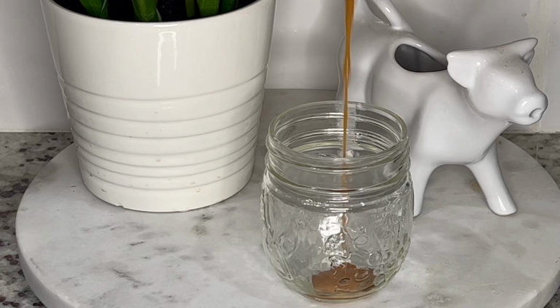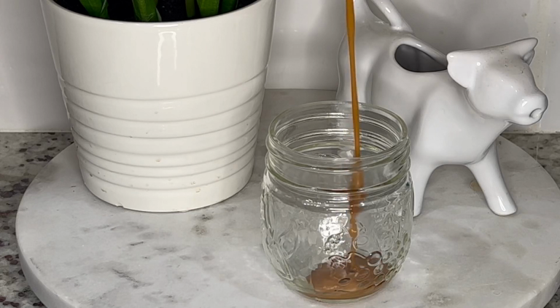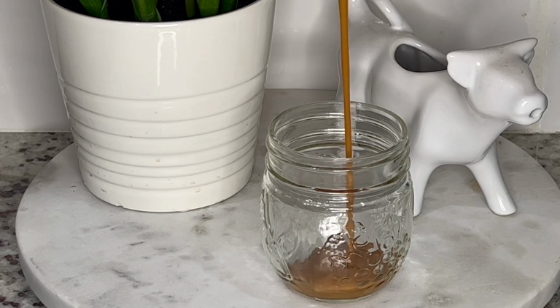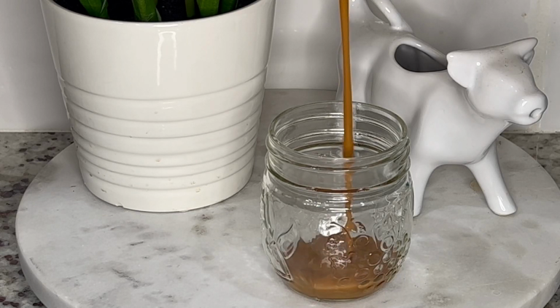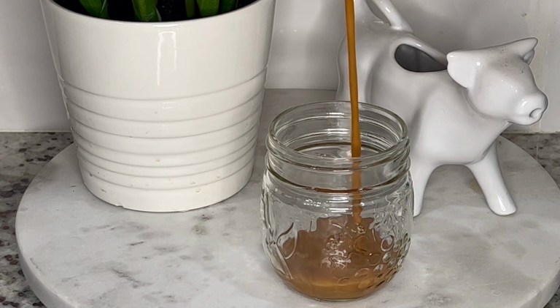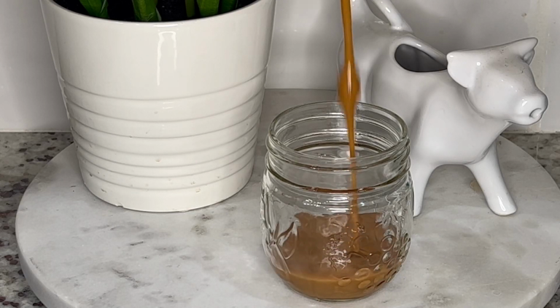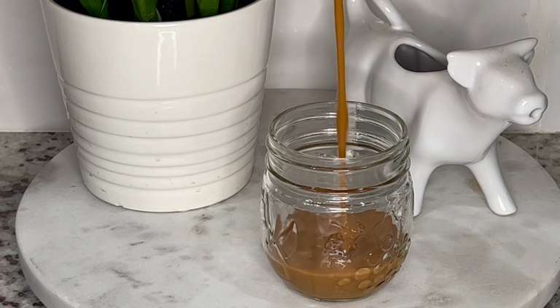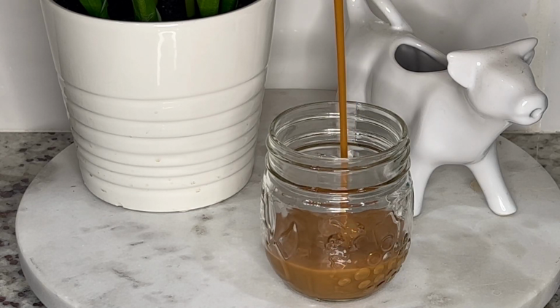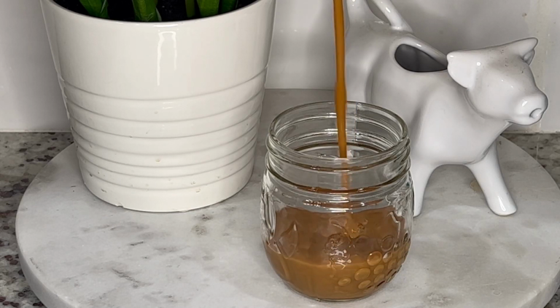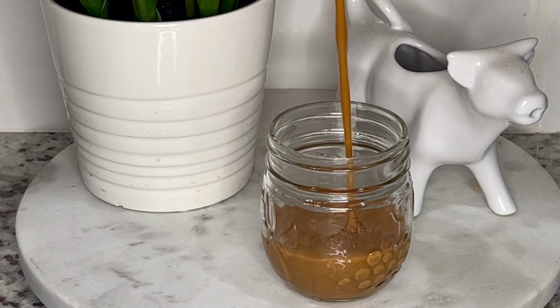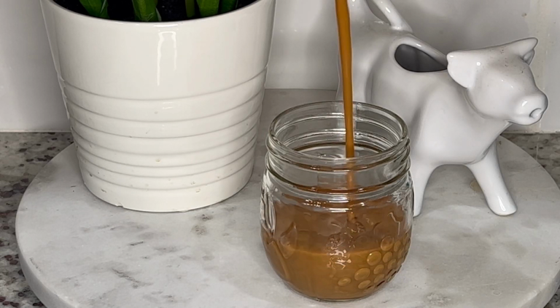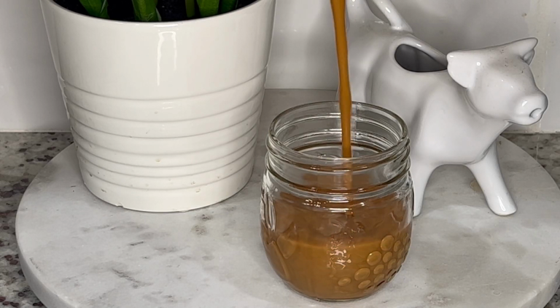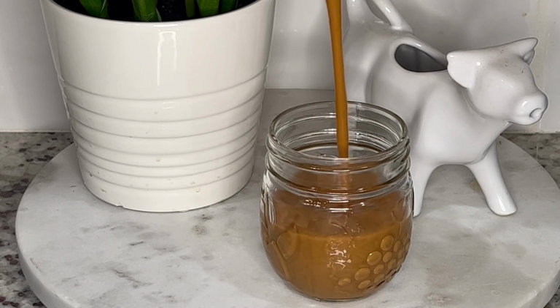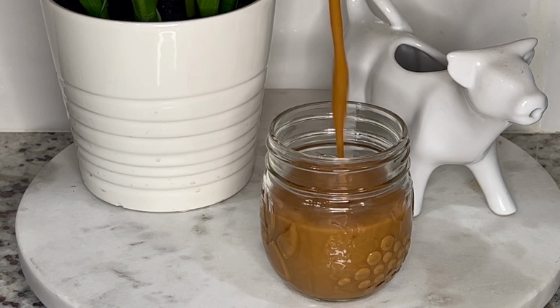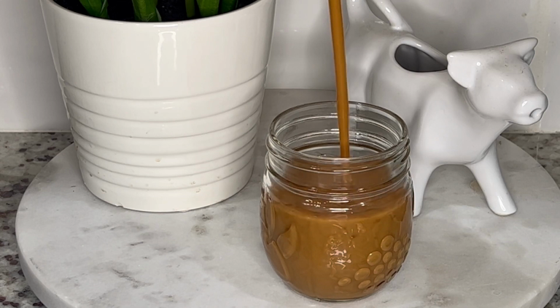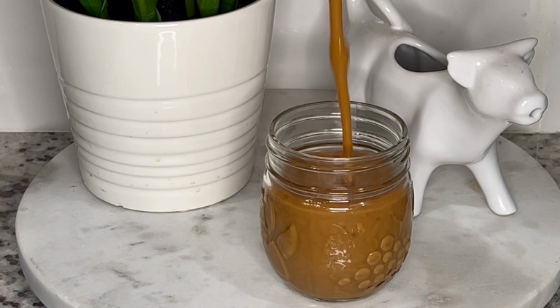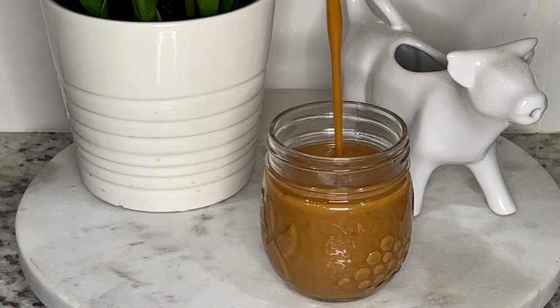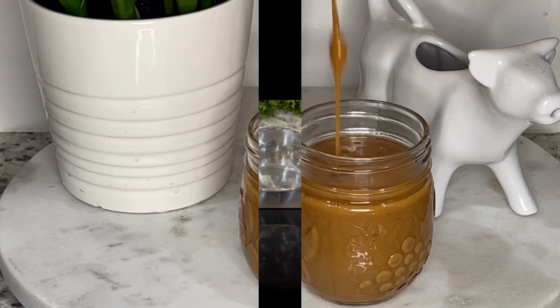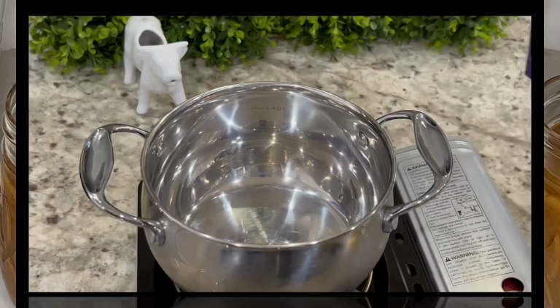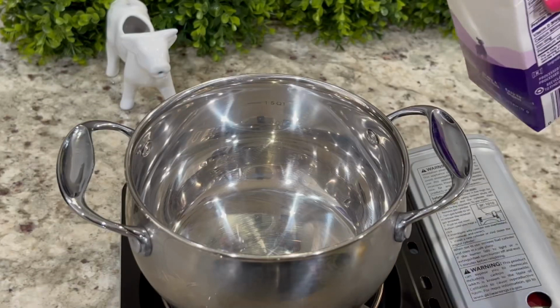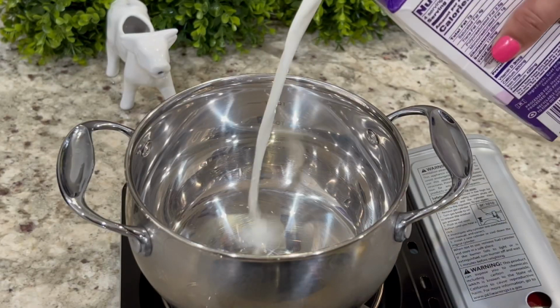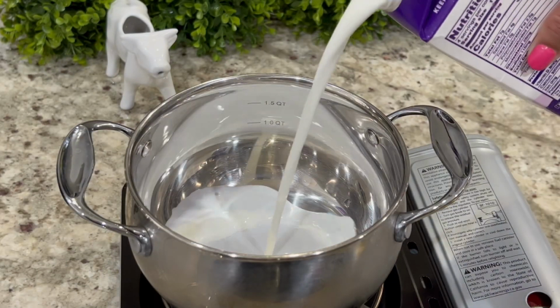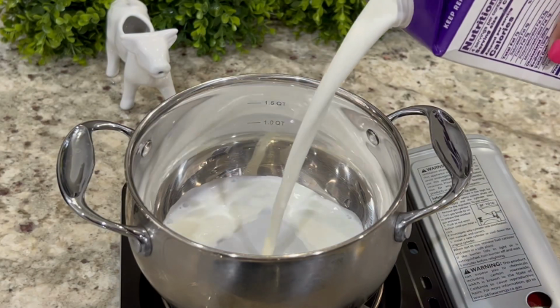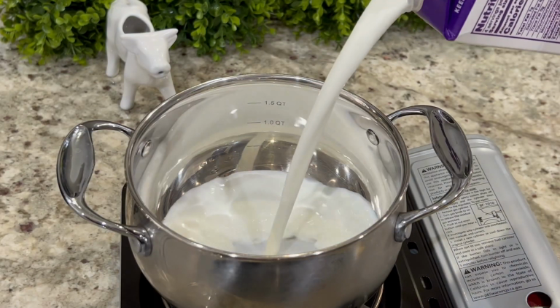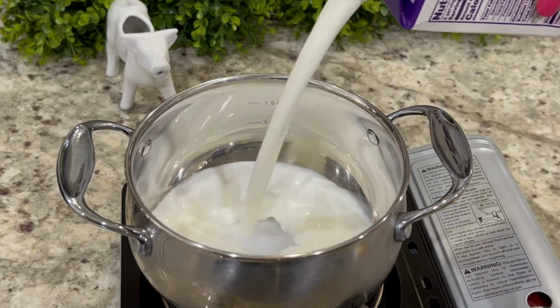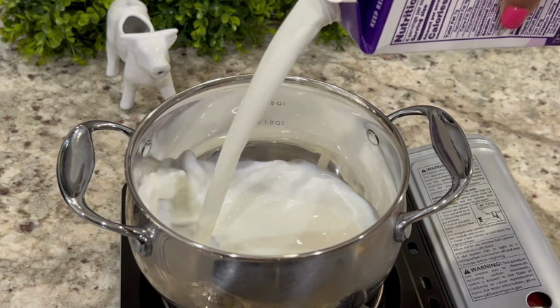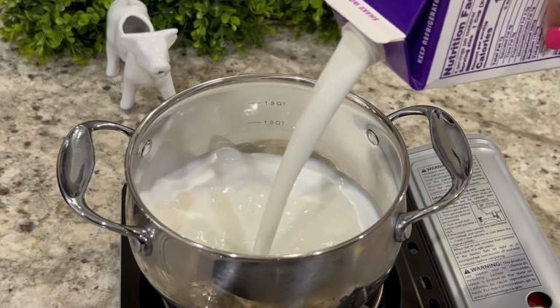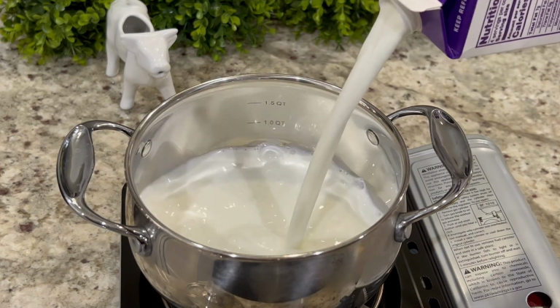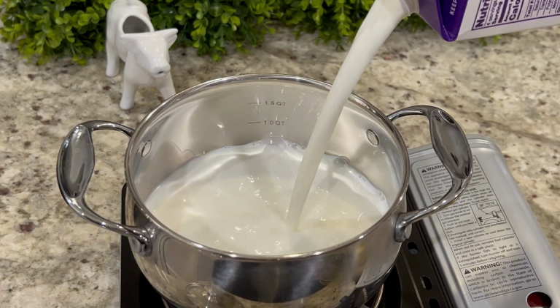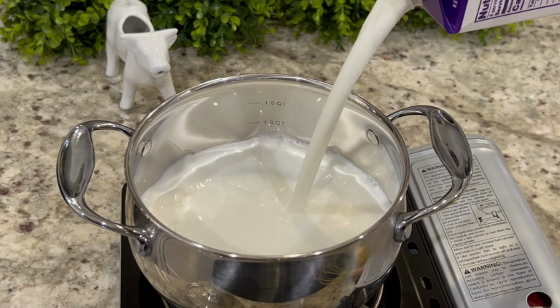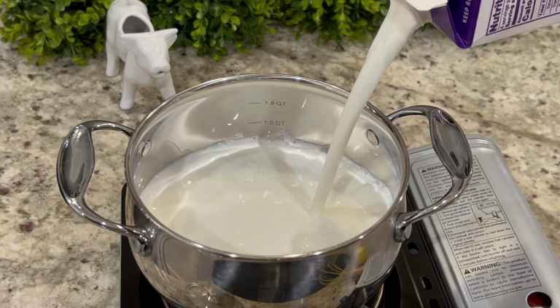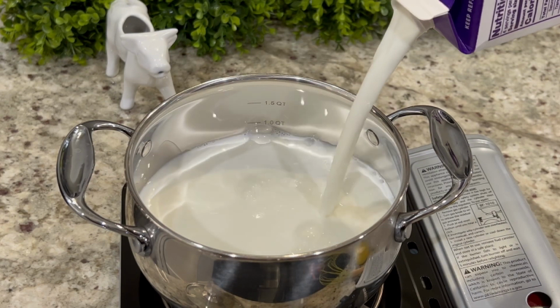Today we're going to prepare a spiked dulce de leche, which translates to cajeta envinada. To prepare this recipe, you can use whole milk, but for best results it's better to use goat milk.